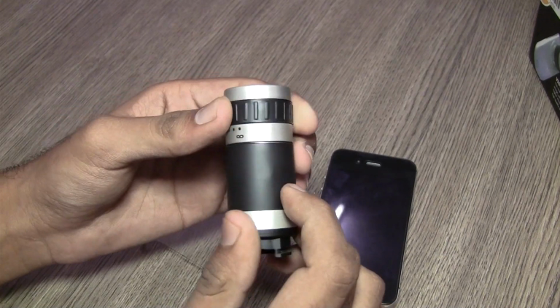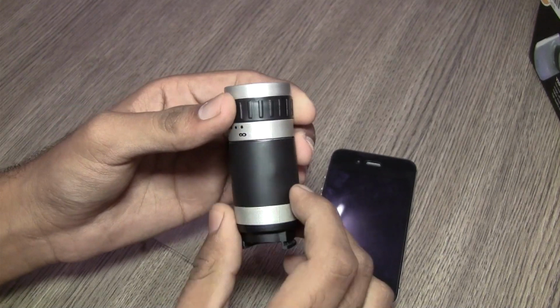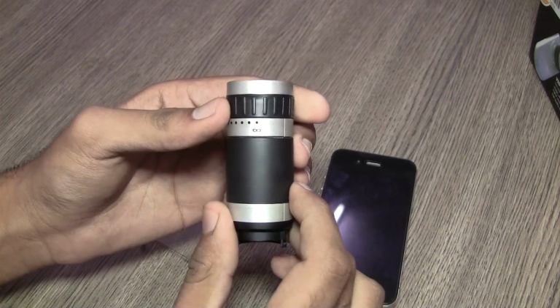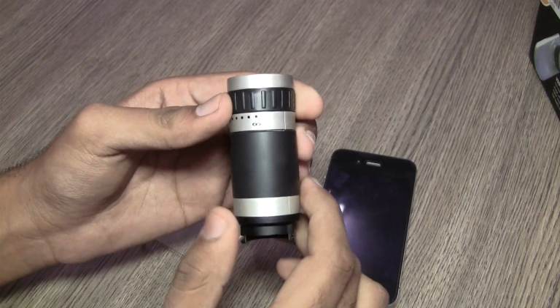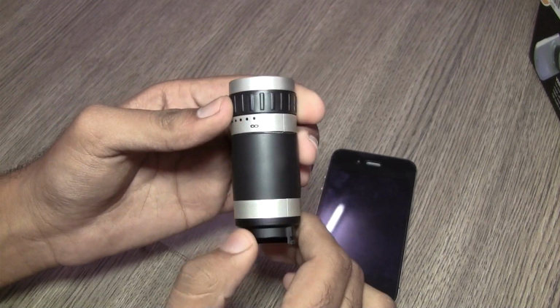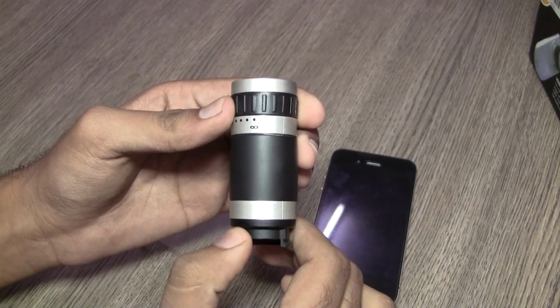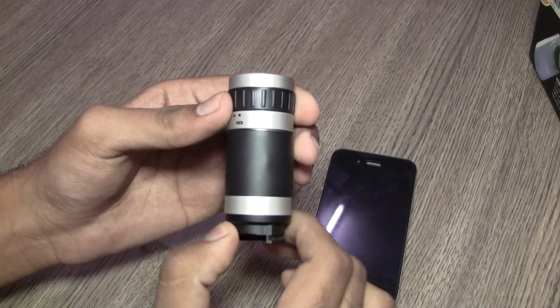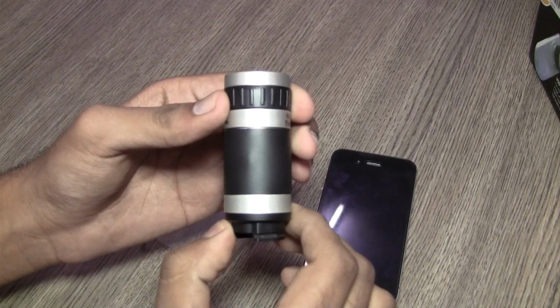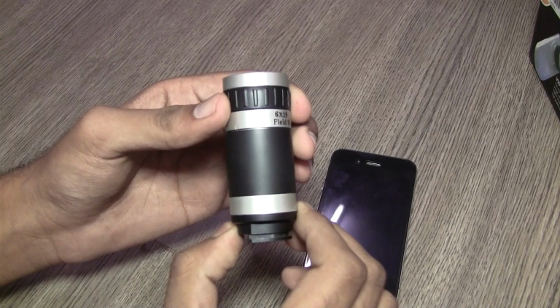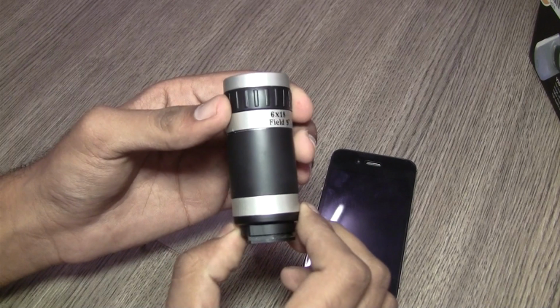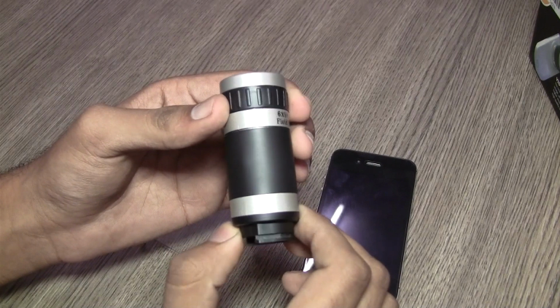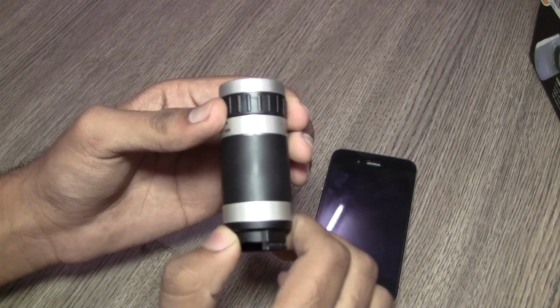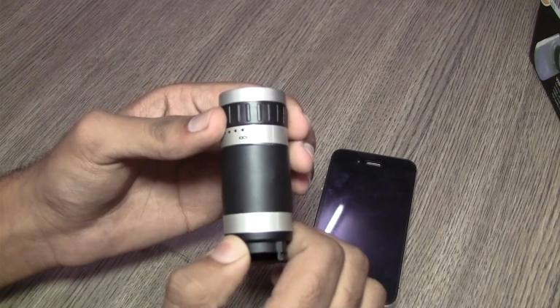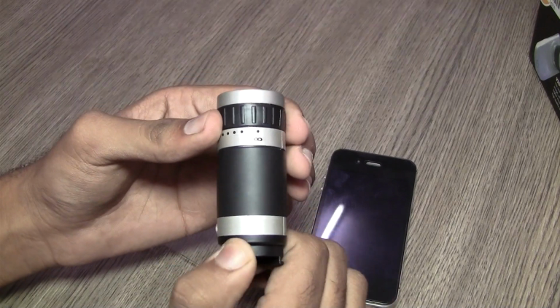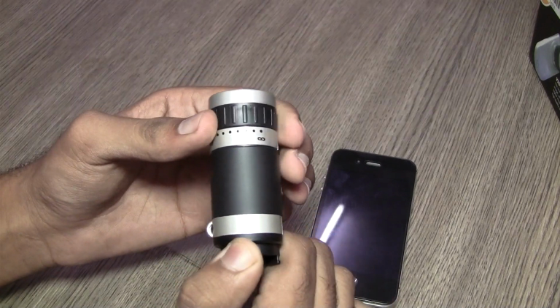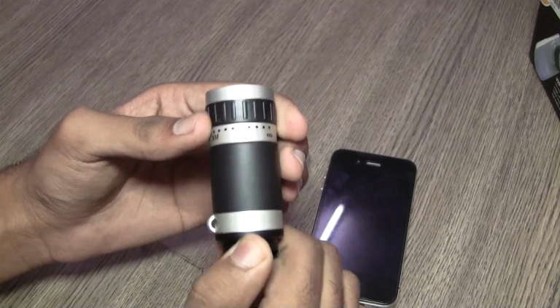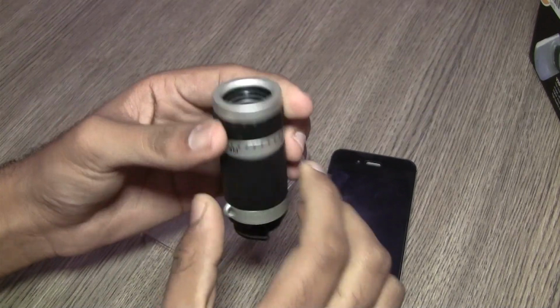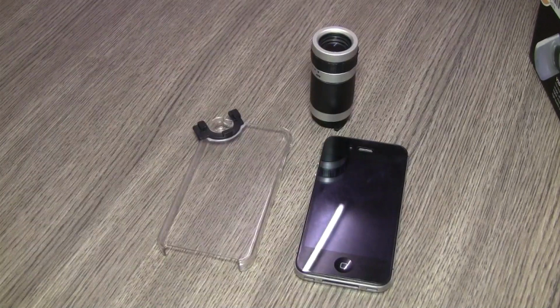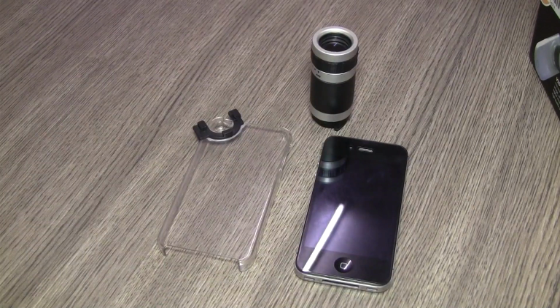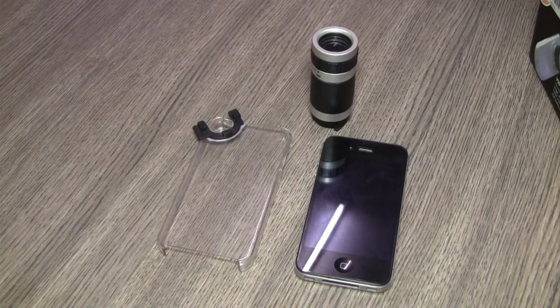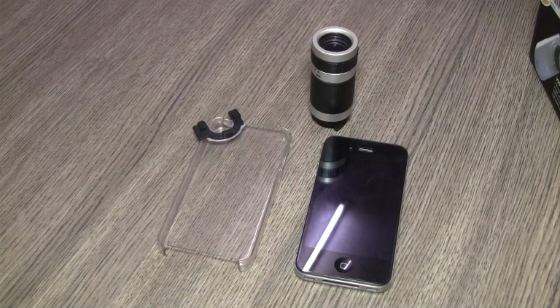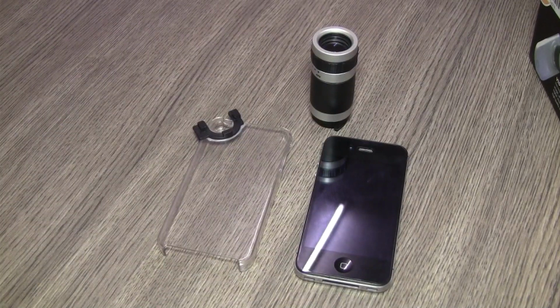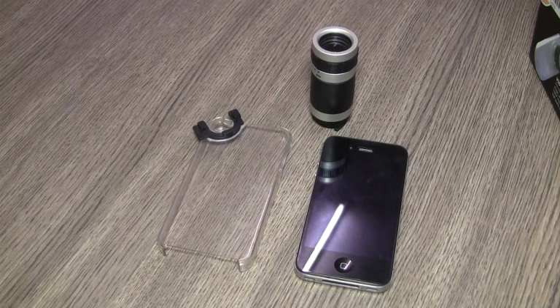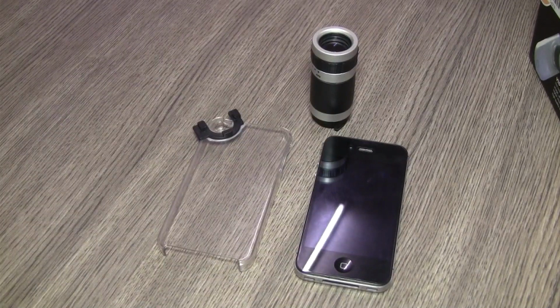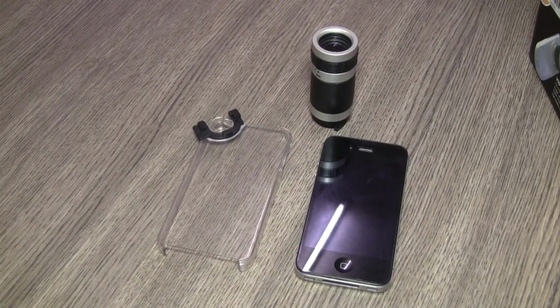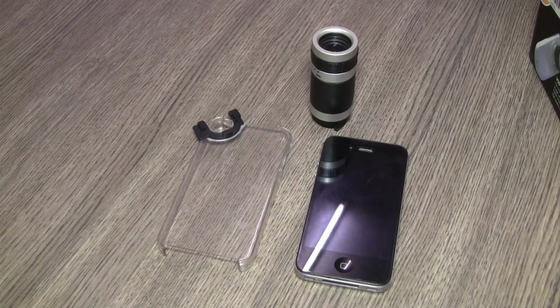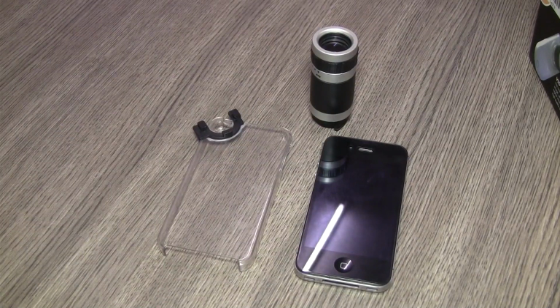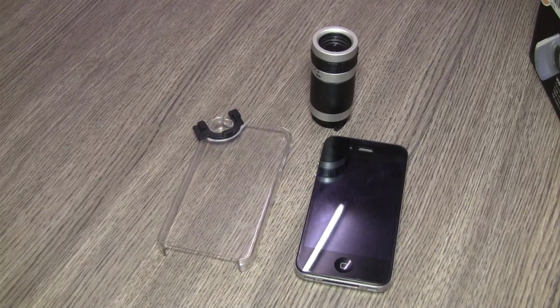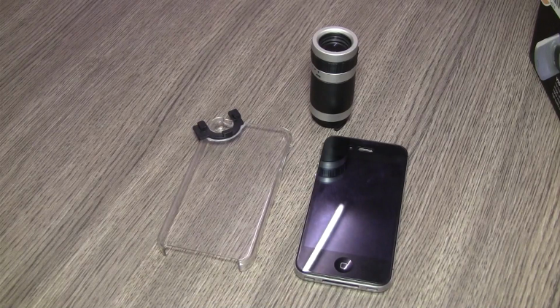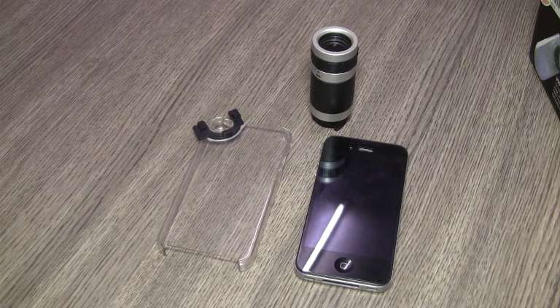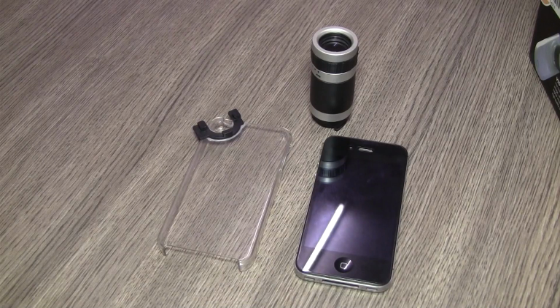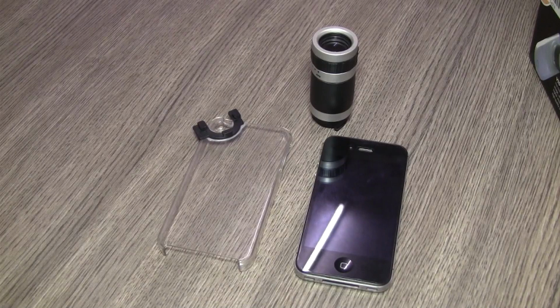We feel that the lens is quite lightweight and well built and you won't really have problems with it. You can check out this product at the link below and check out the full review at IGAM.IN.